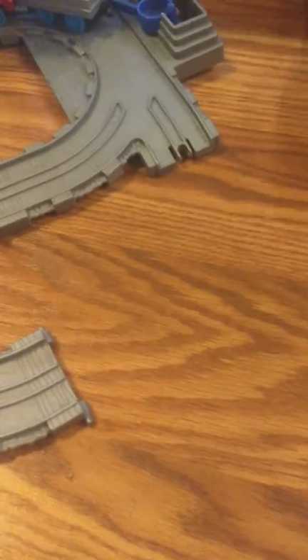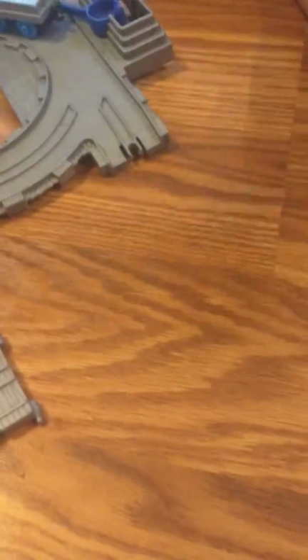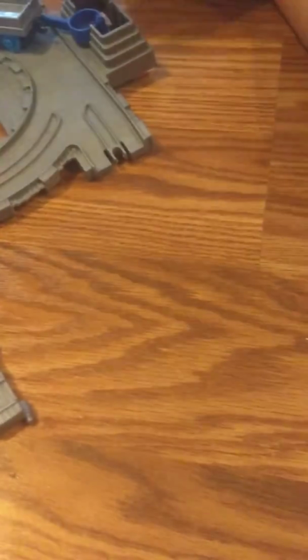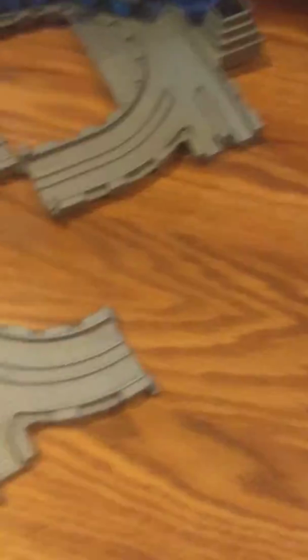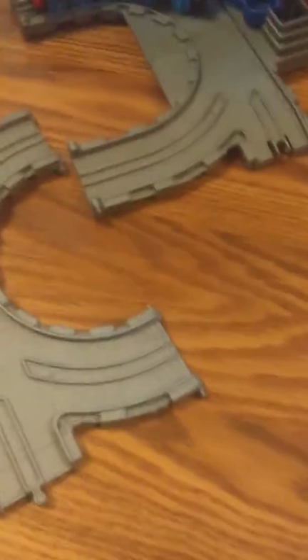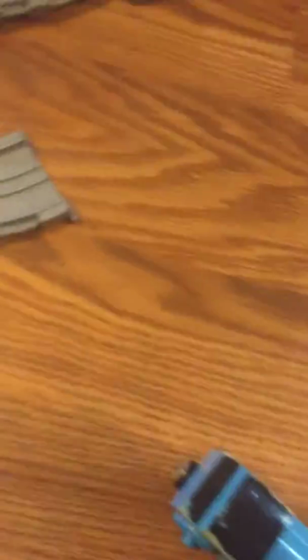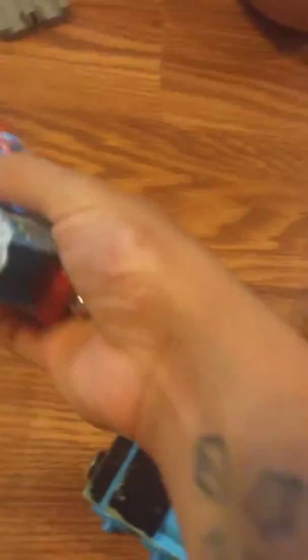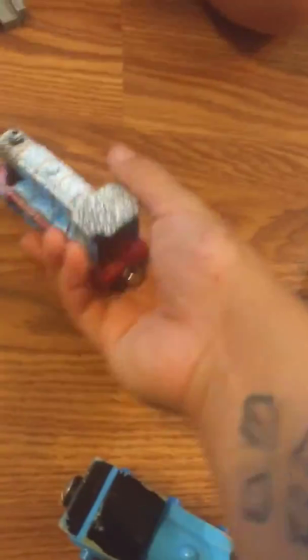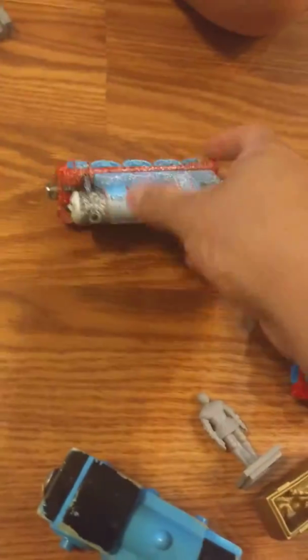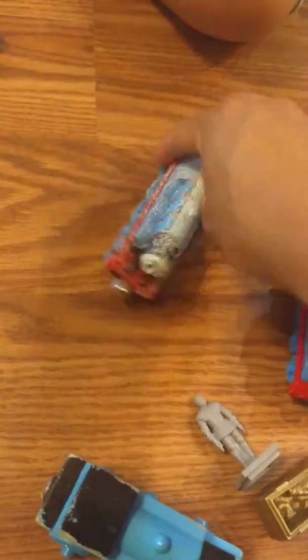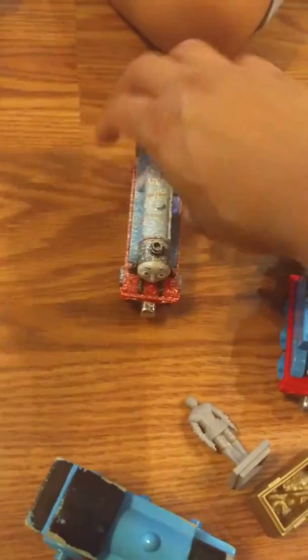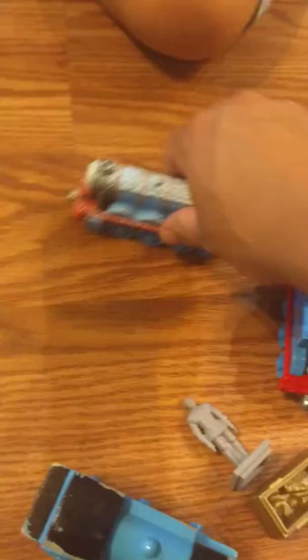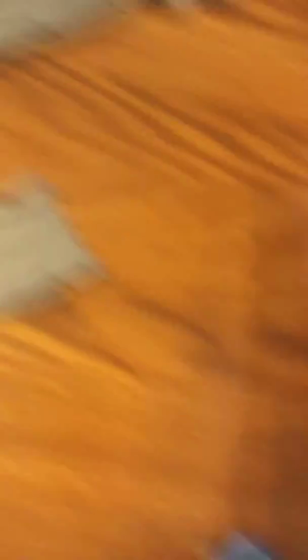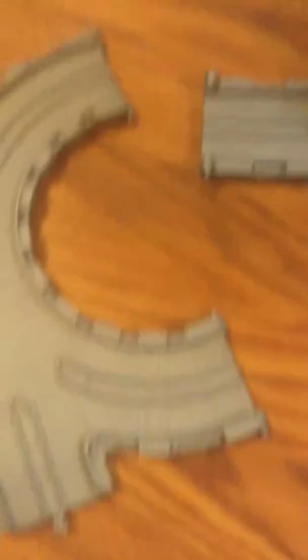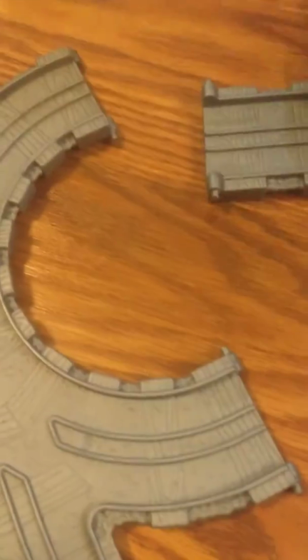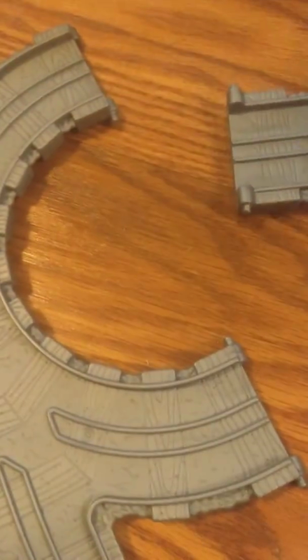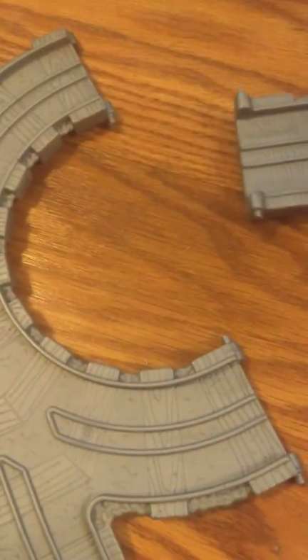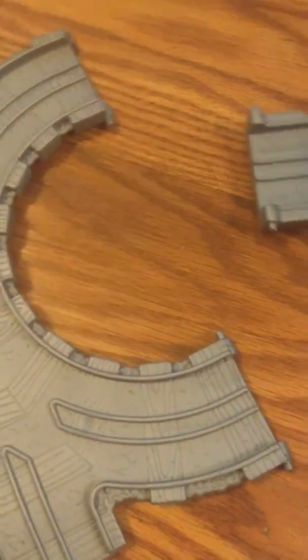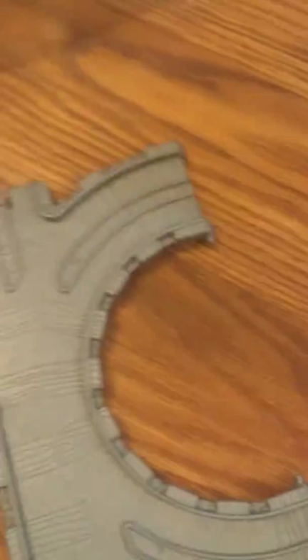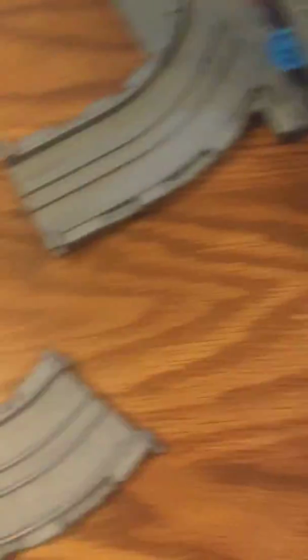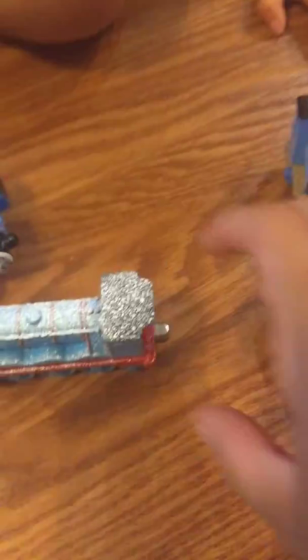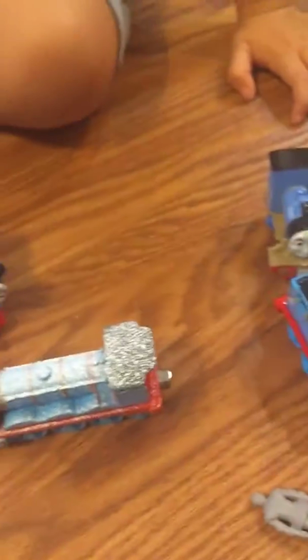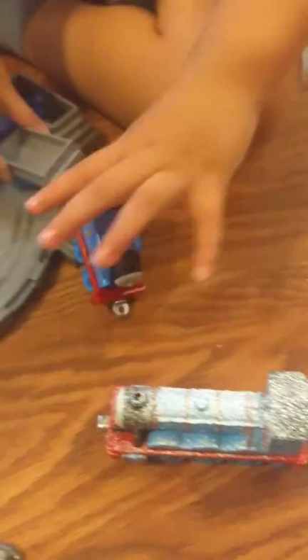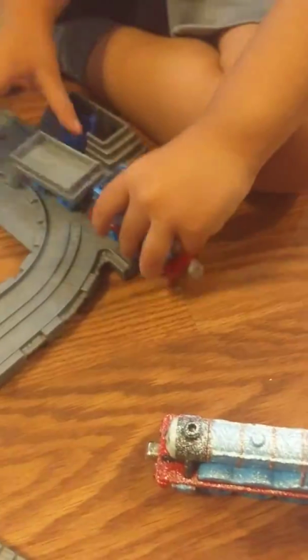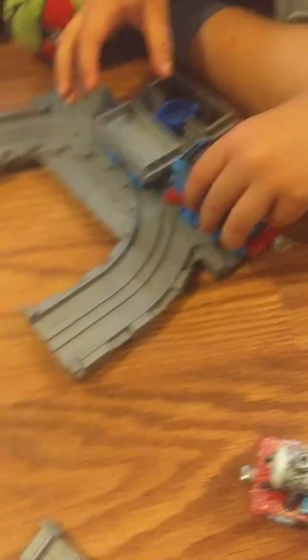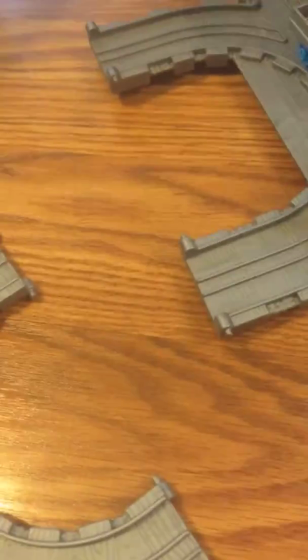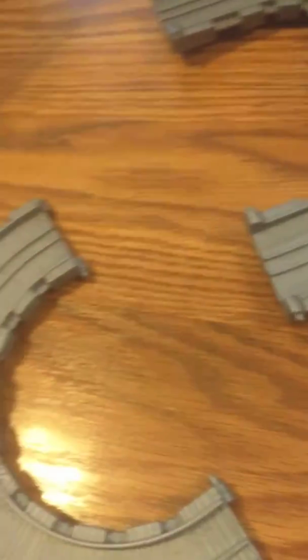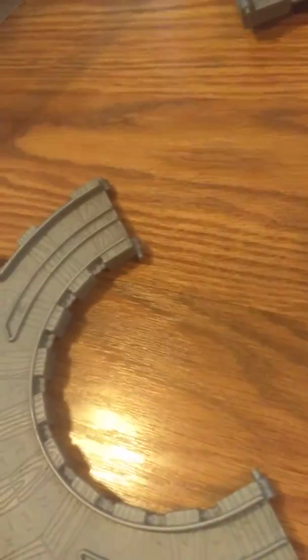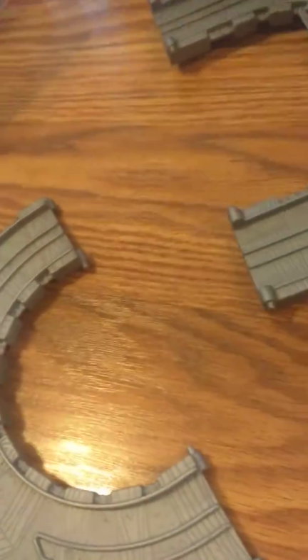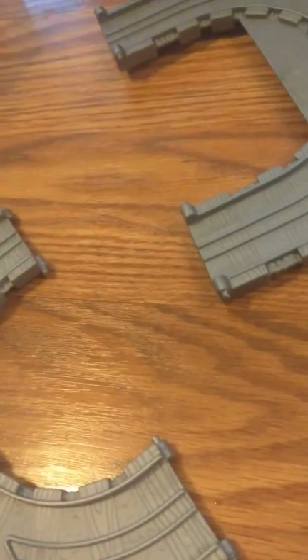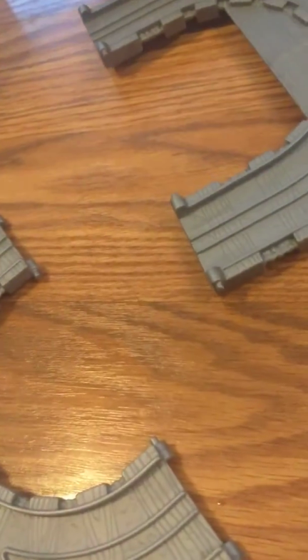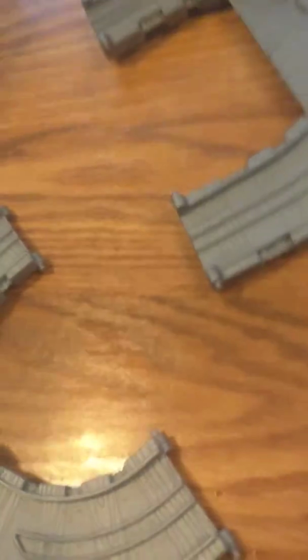Here comes this. And here comes... Gordon. This is nice. It's looking nice. Yeah, it is nice.